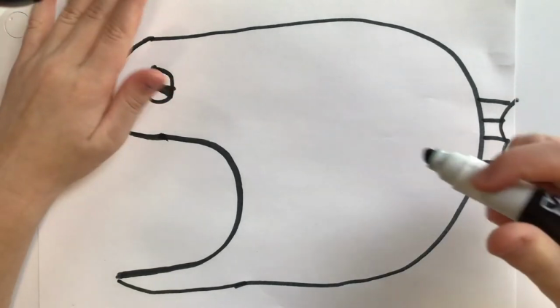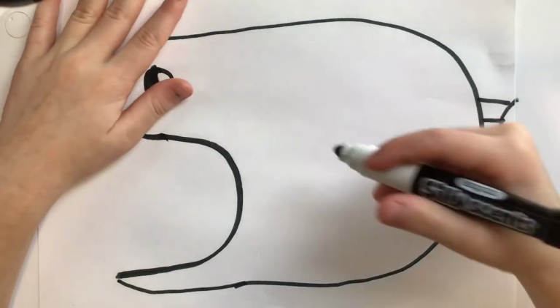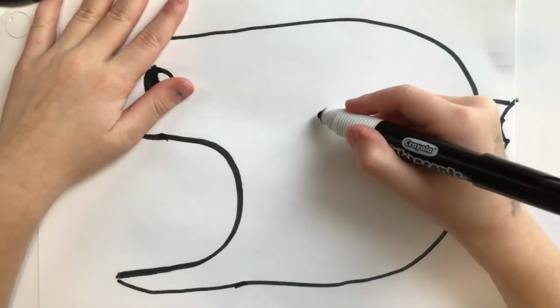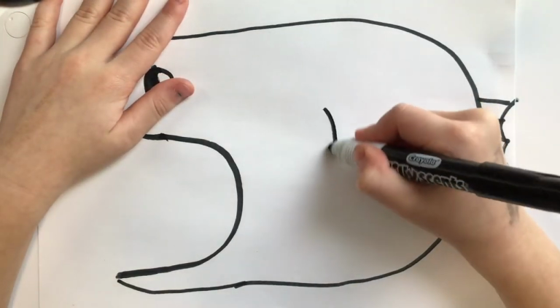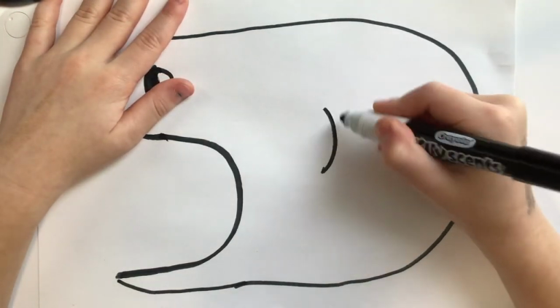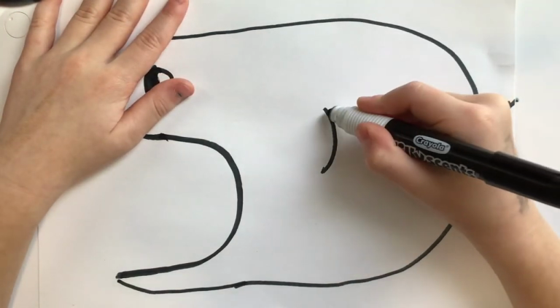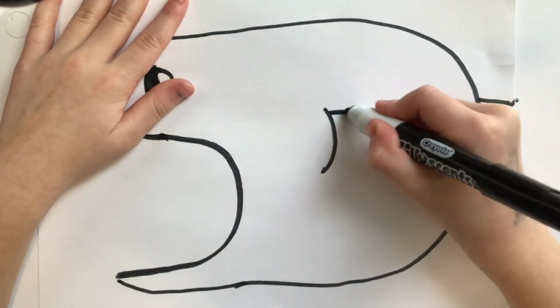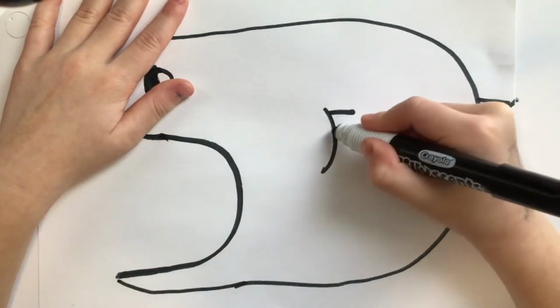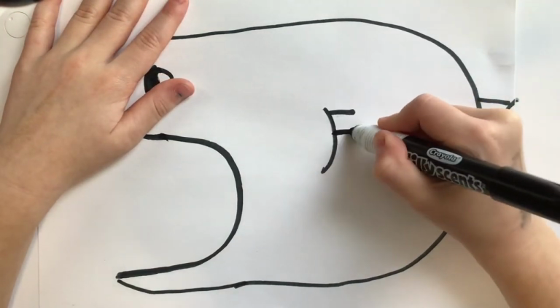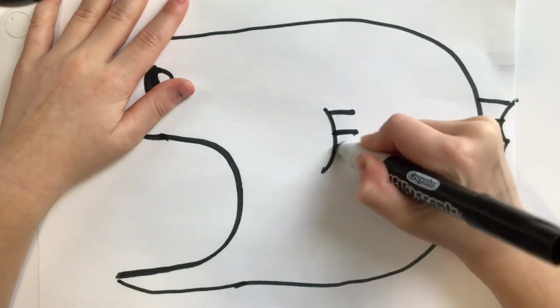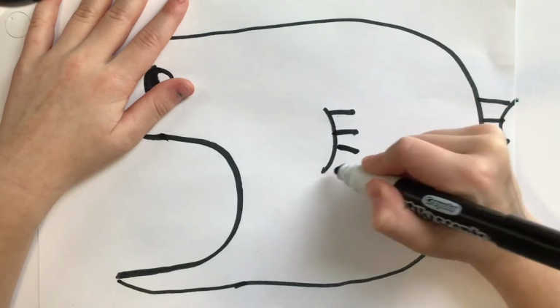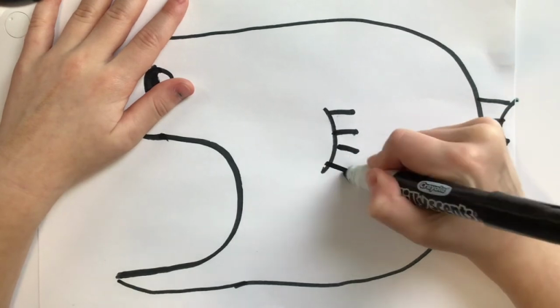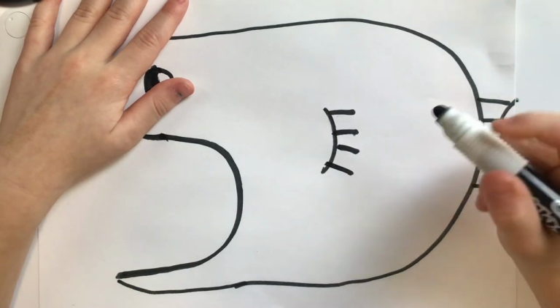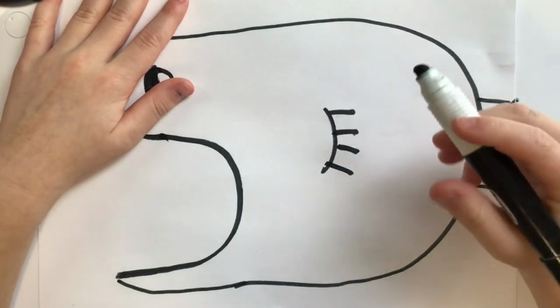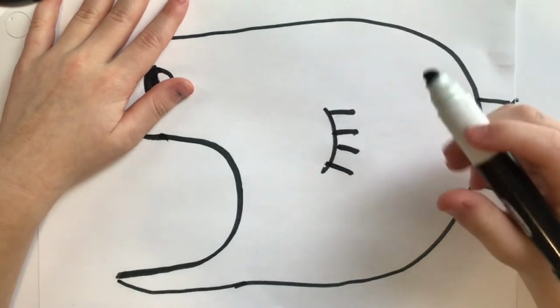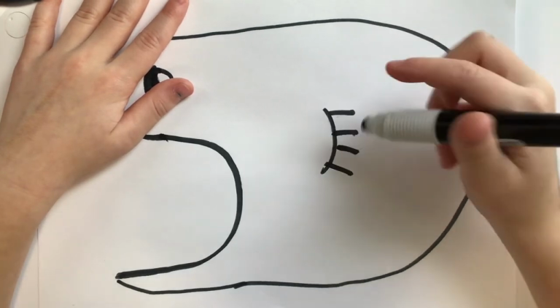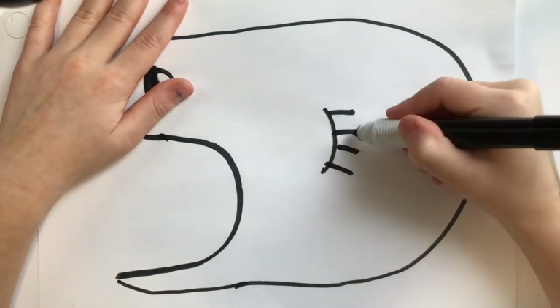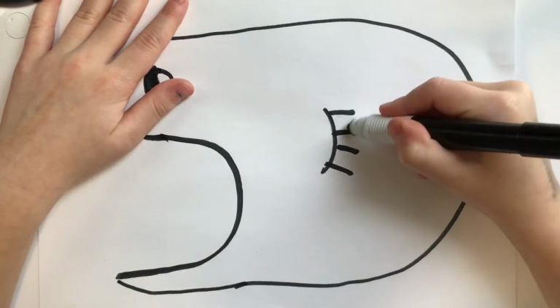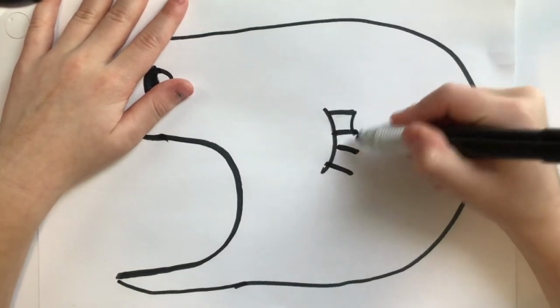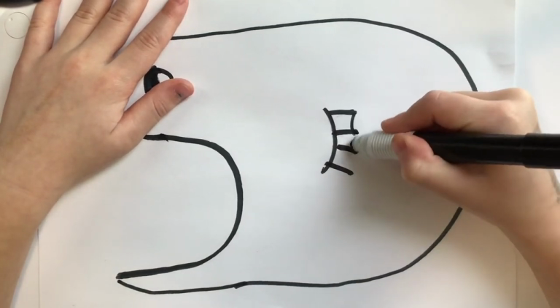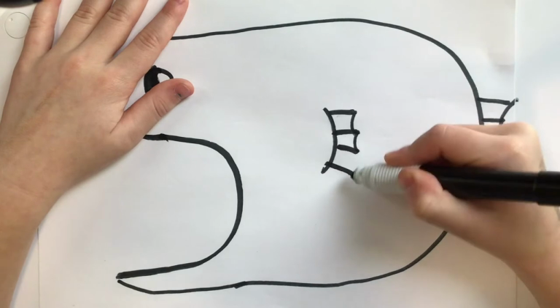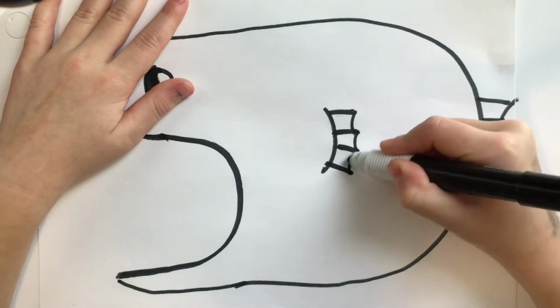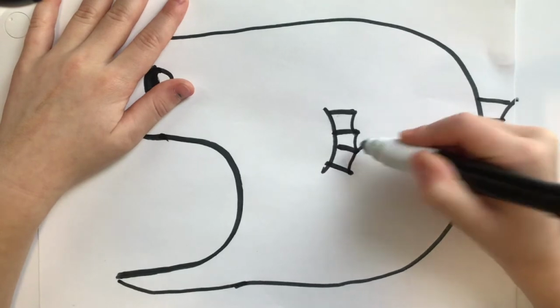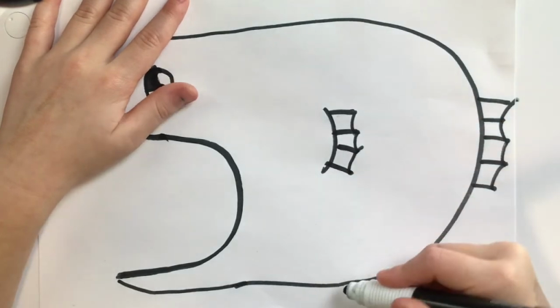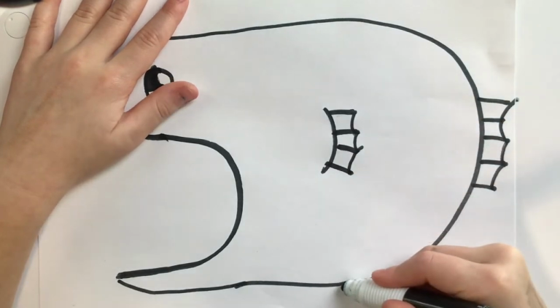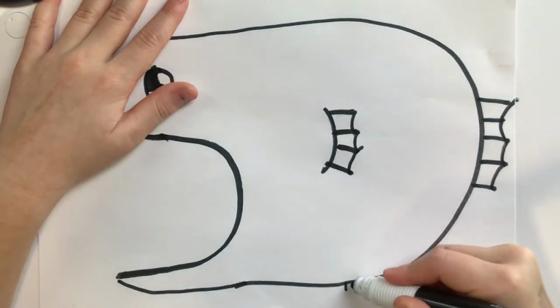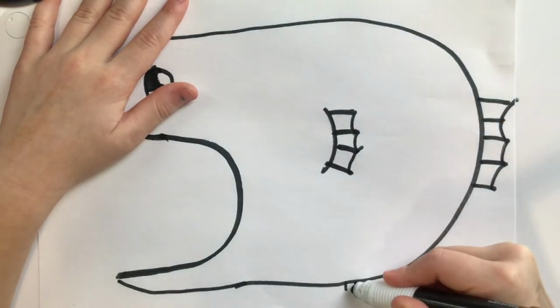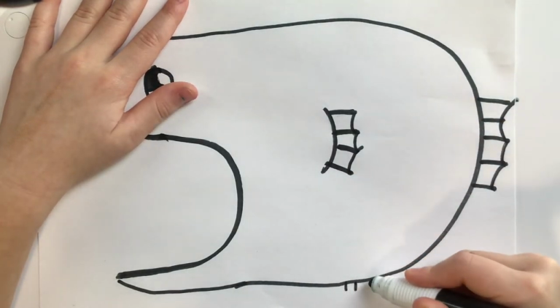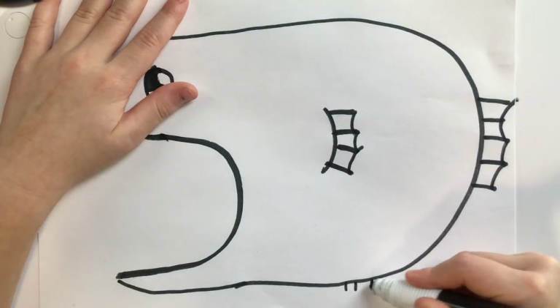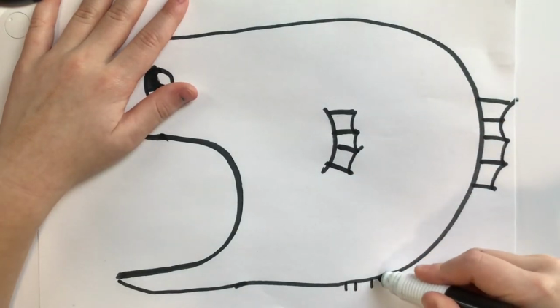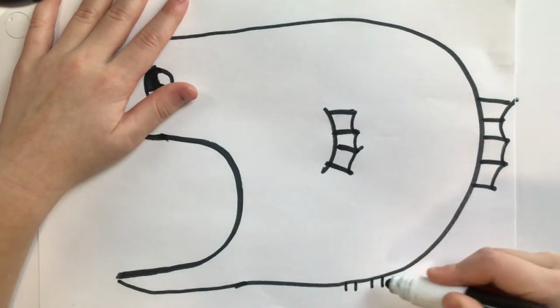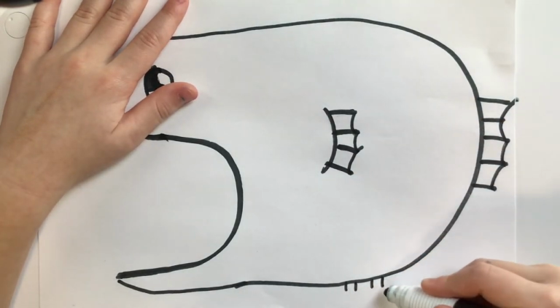Then you're going to draw a curve in there — one, two, three. Instead of five, you're going to do four, then connect them with the little U's. Then you're going to draw one really tiny over here.